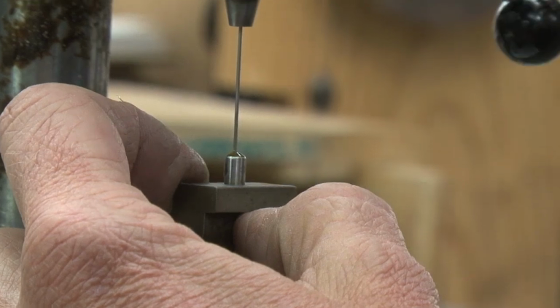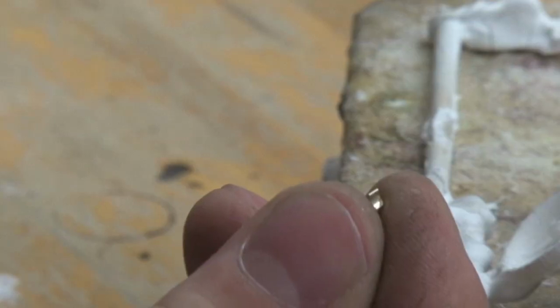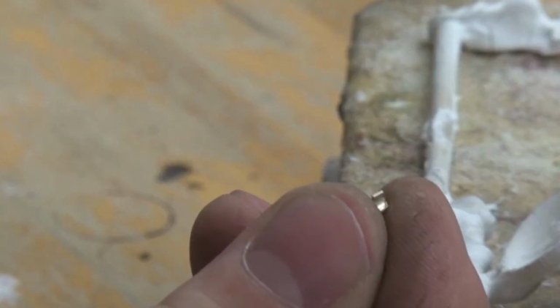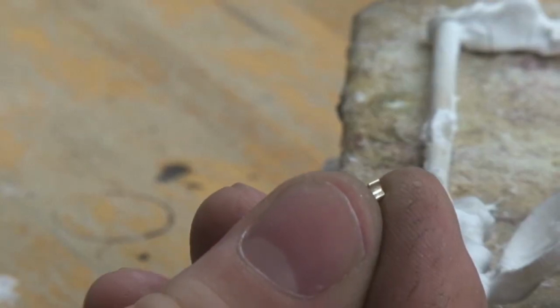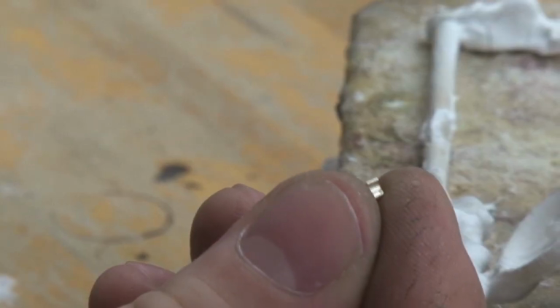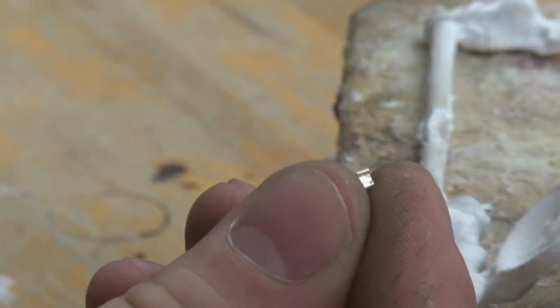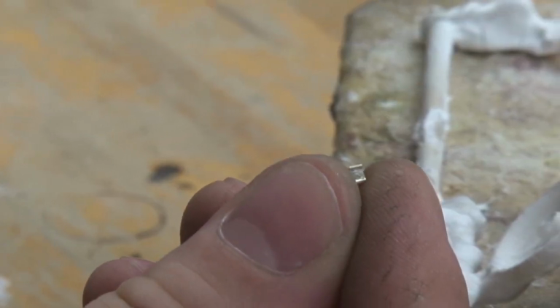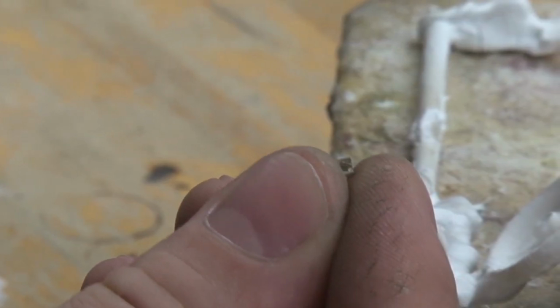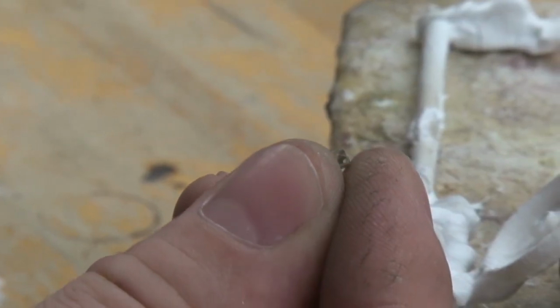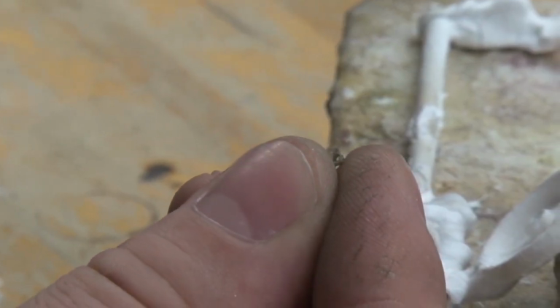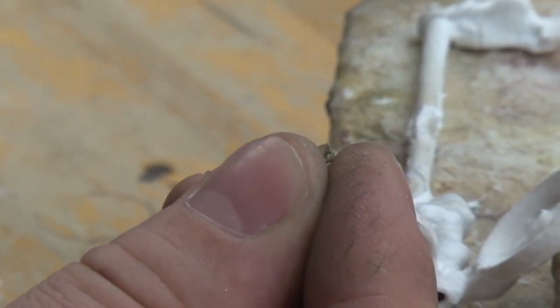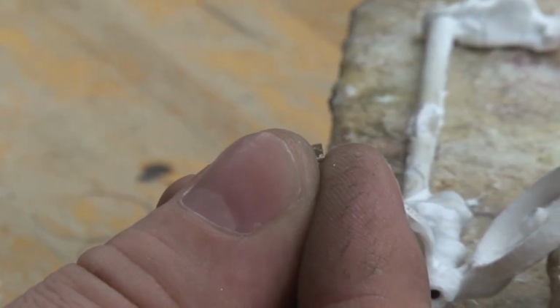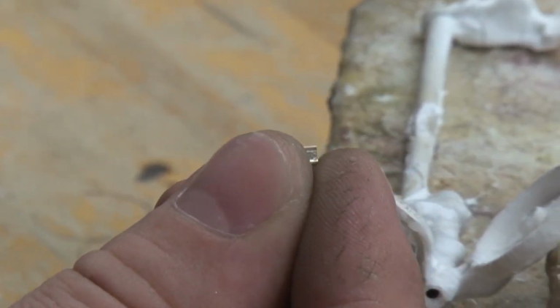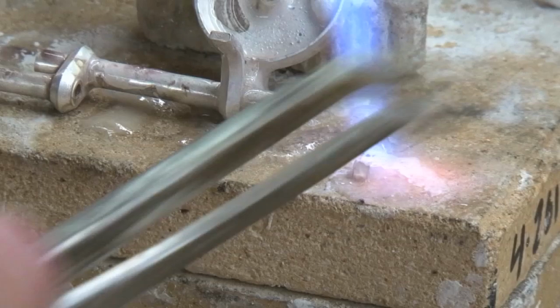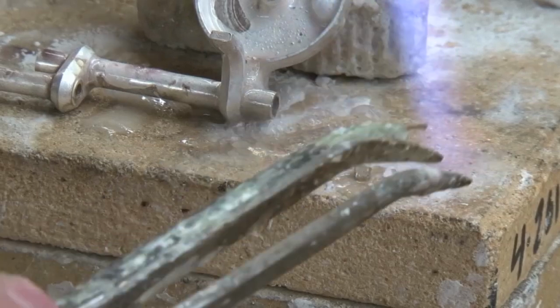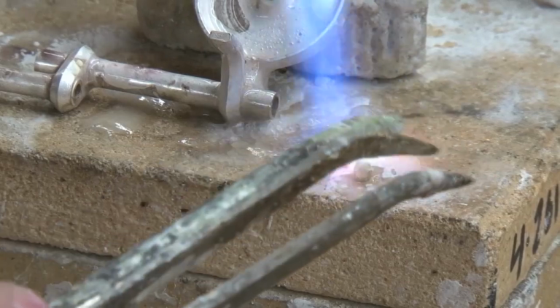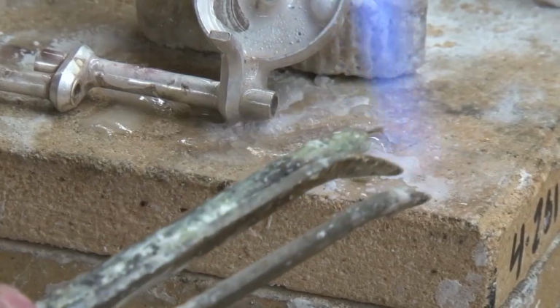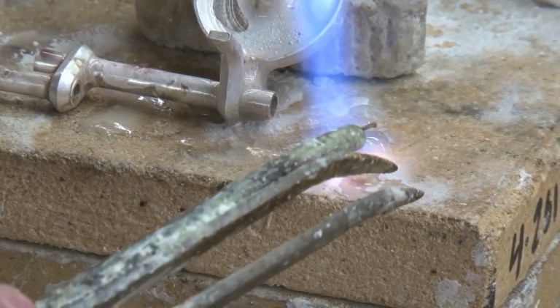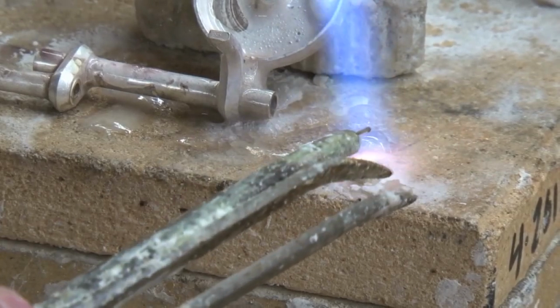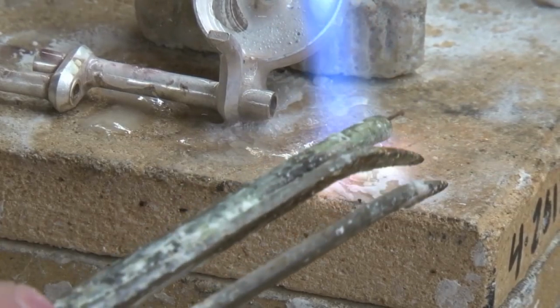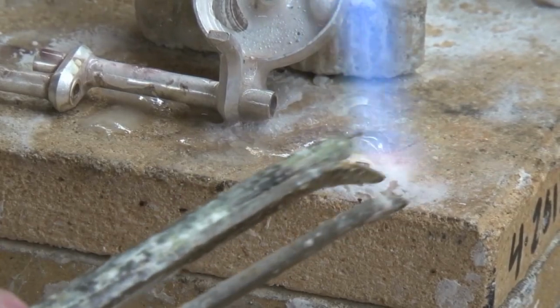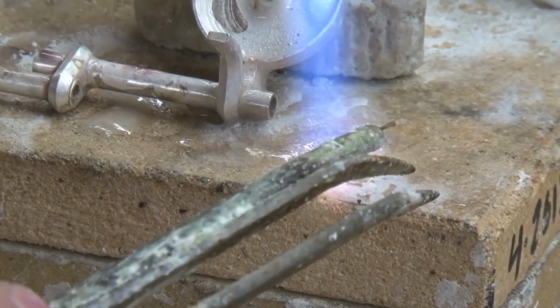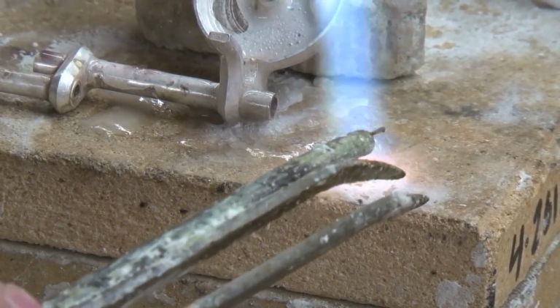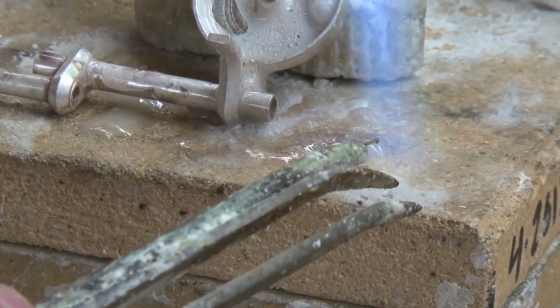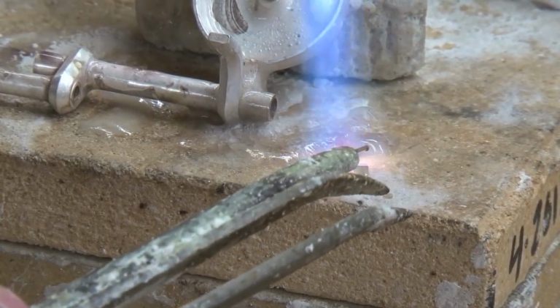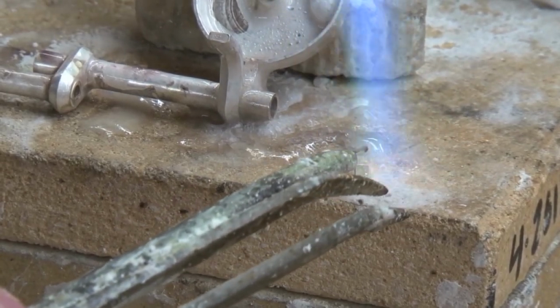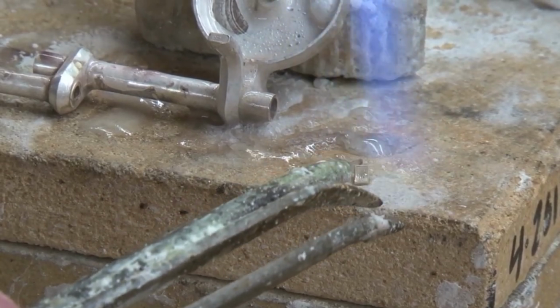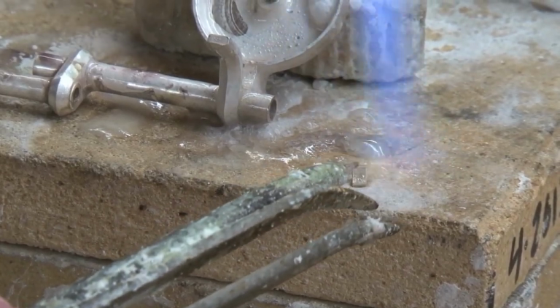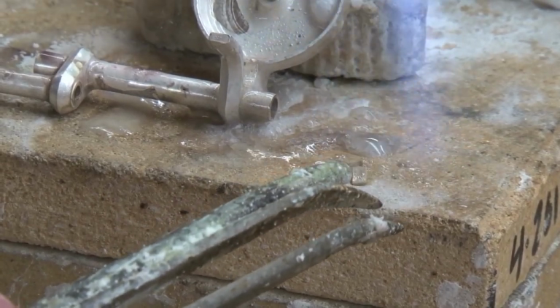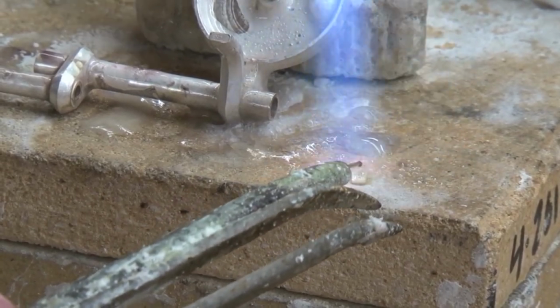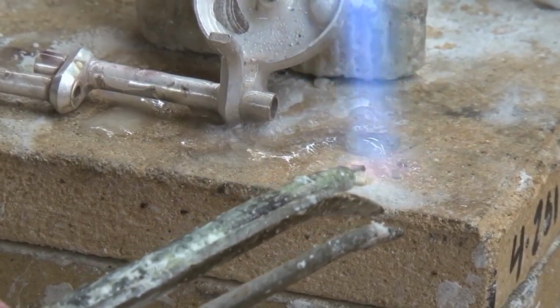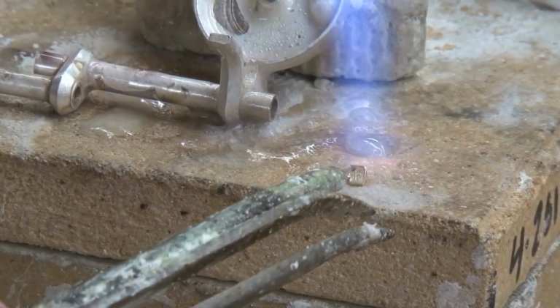The spring catch is the smallest part on the flute, and I will do this by adding solder to the spring catch and then dropping it onto the tube.